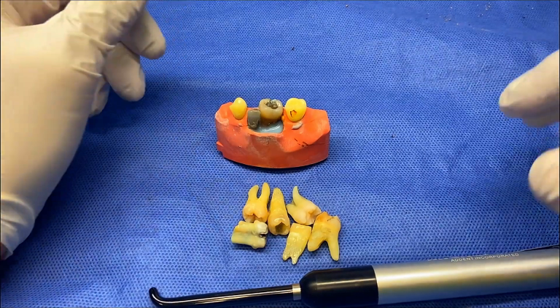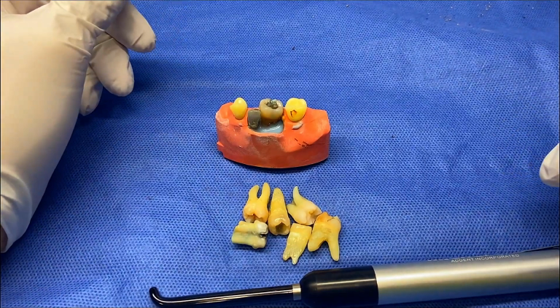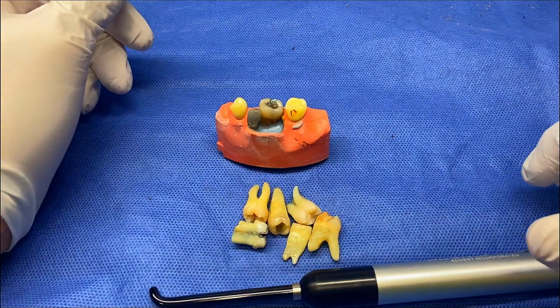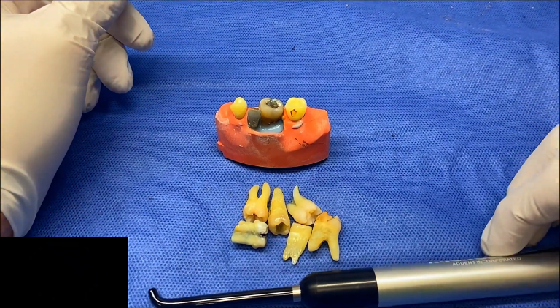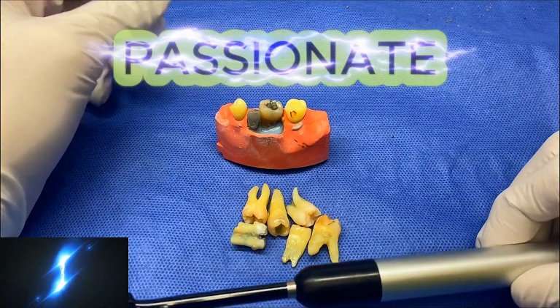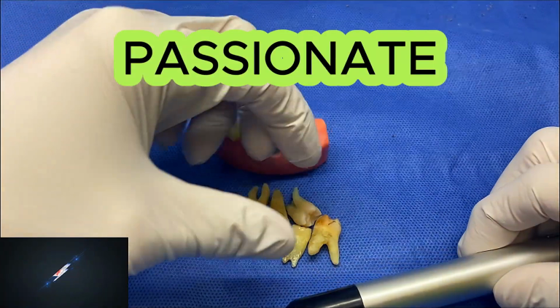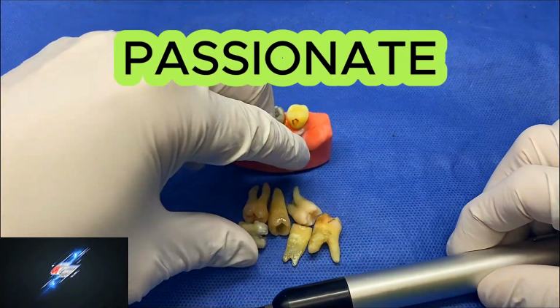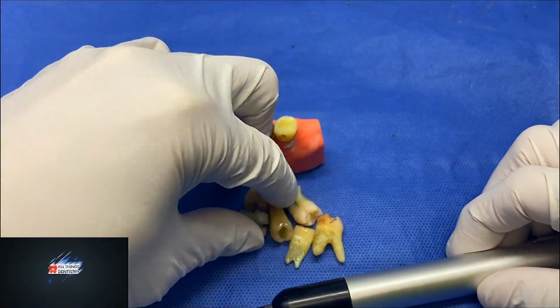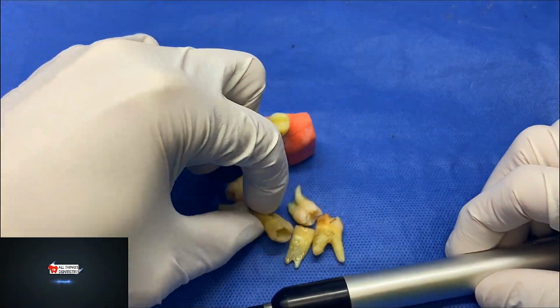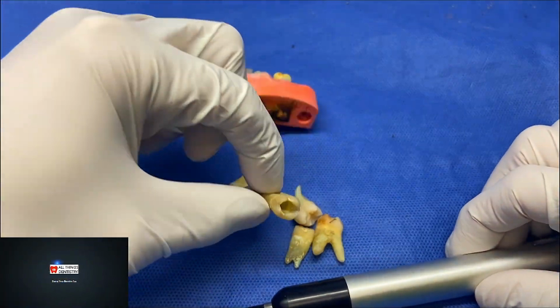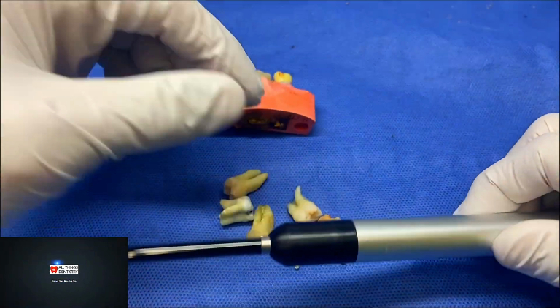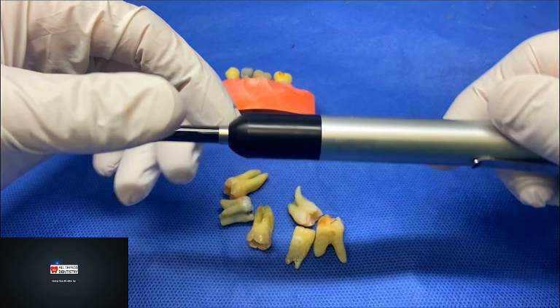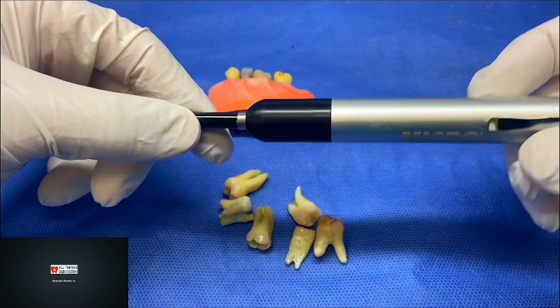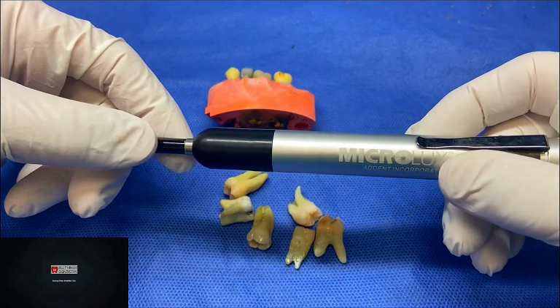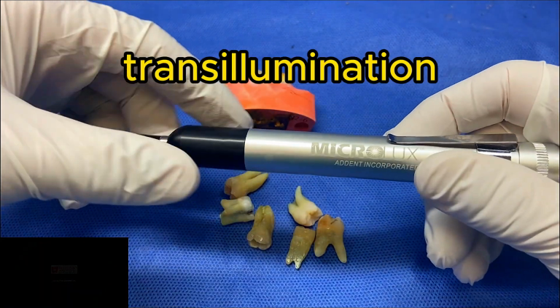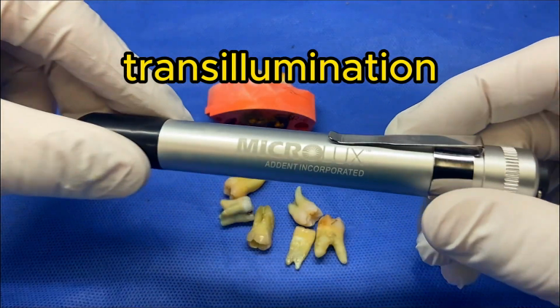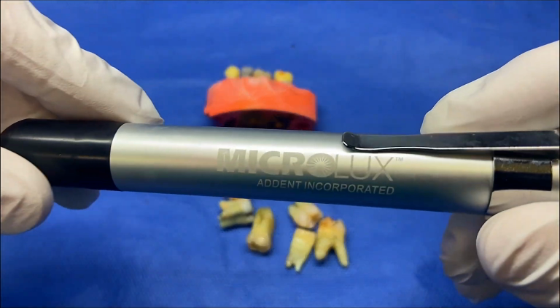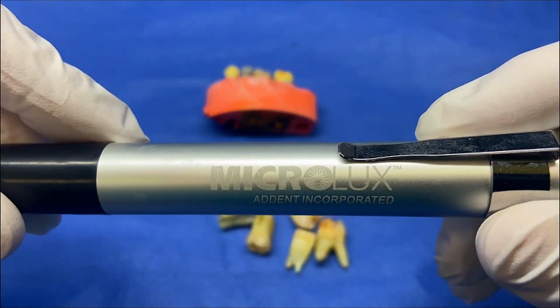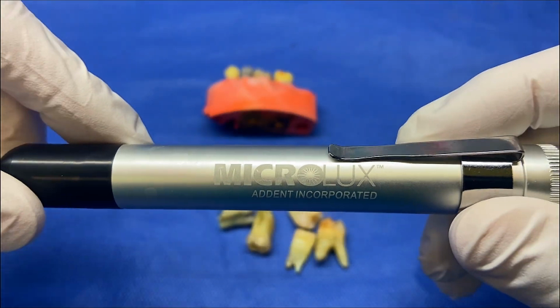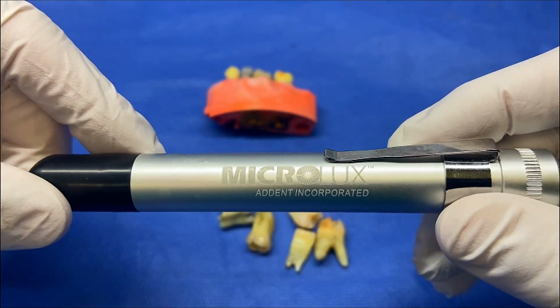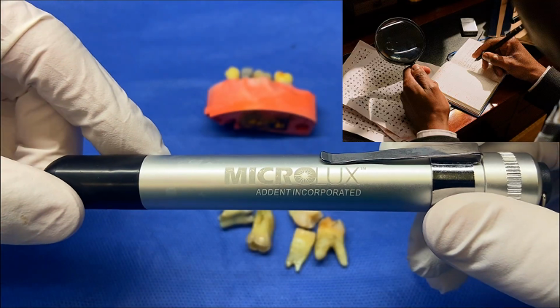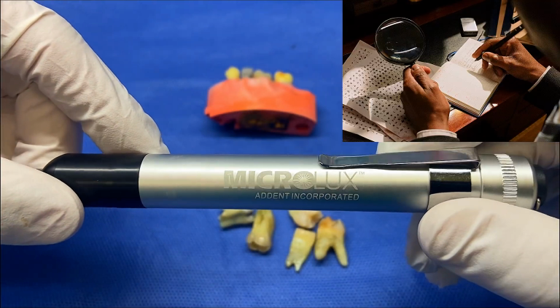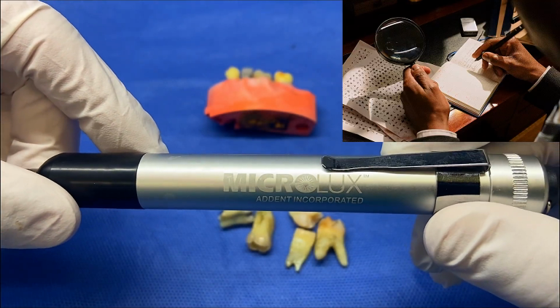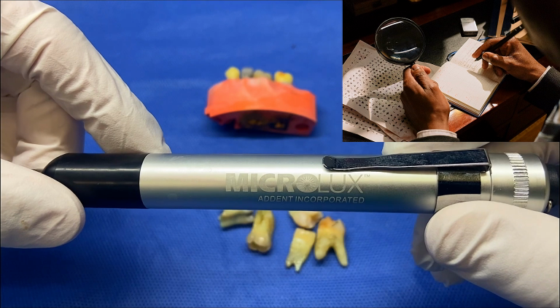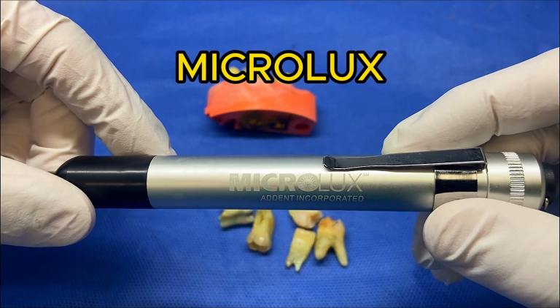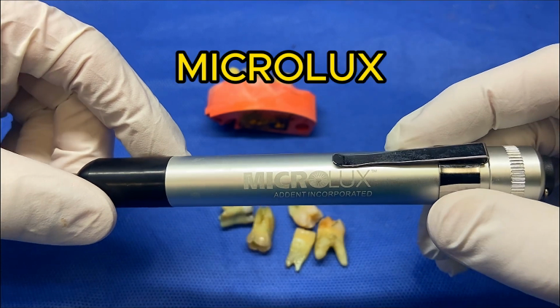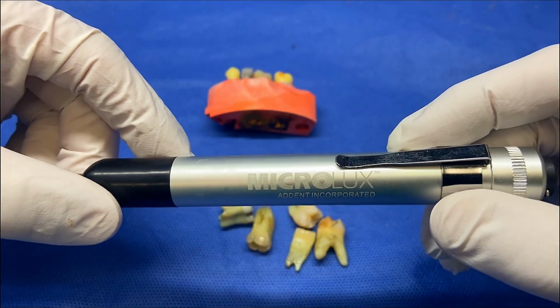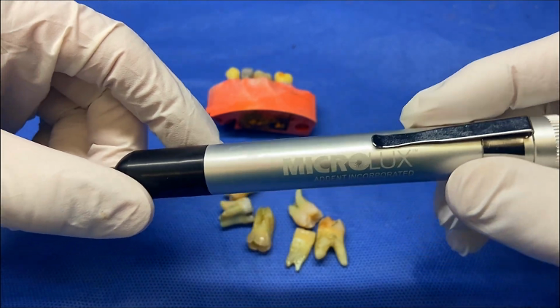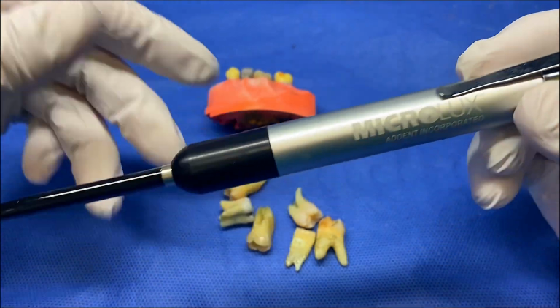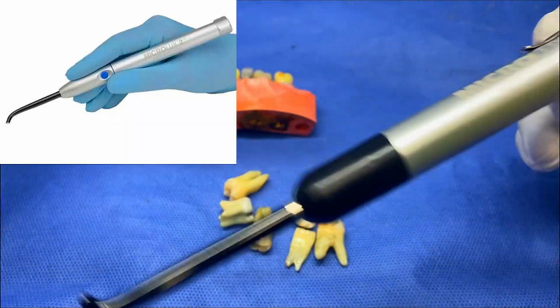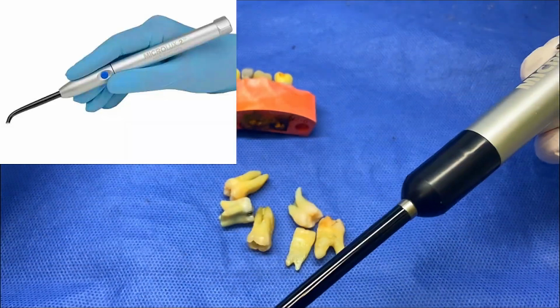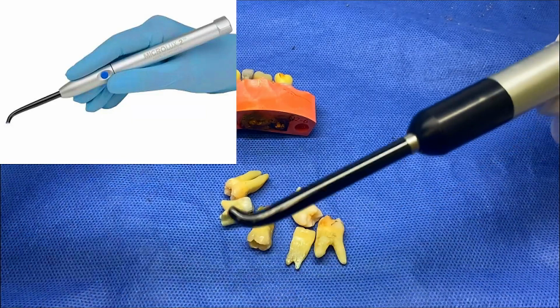Hey, Ash here from All Things Dentistry, the place where we're passionate about sharing those unwritten hints and tips in dentistry. If you haven't used a transillumination — I just found this literally somewhere in the building and it's called a MicroLux. I looked online, there's a MicroLux 2, the updated model.